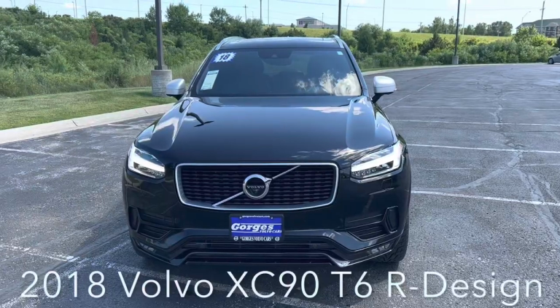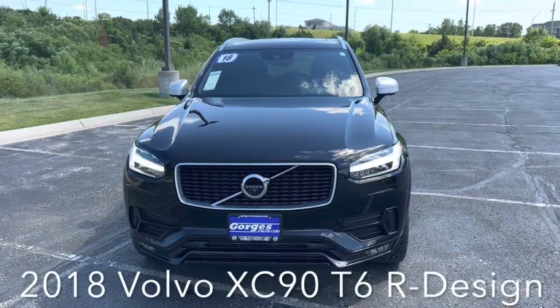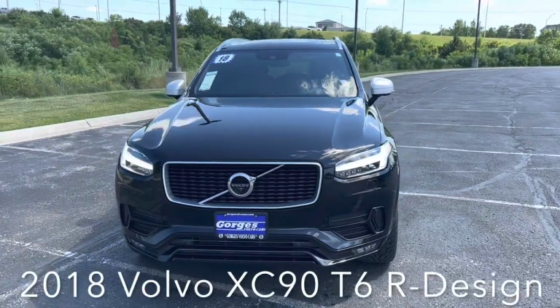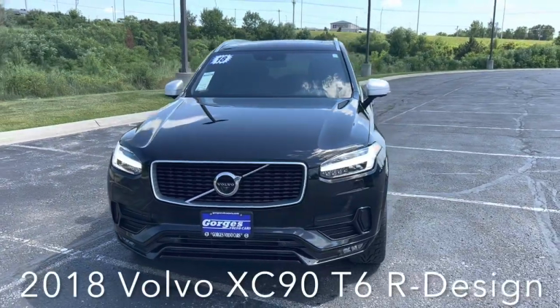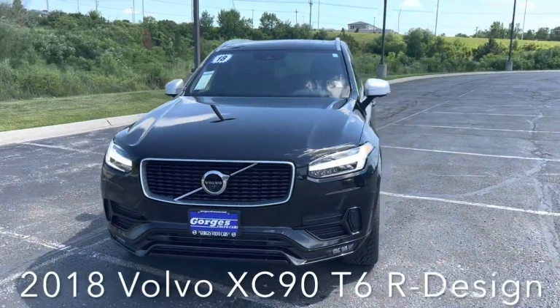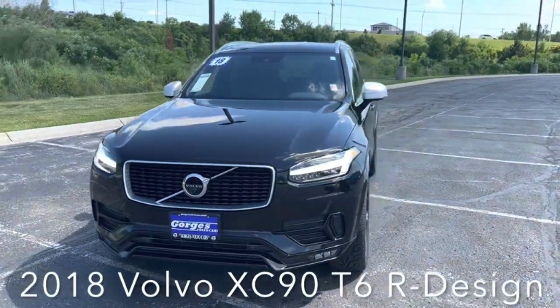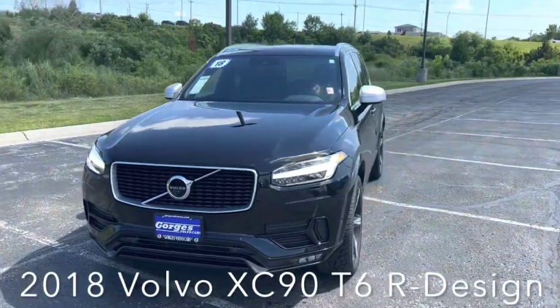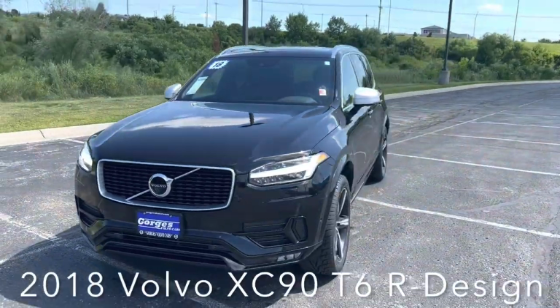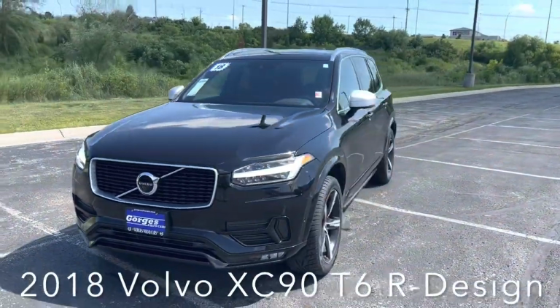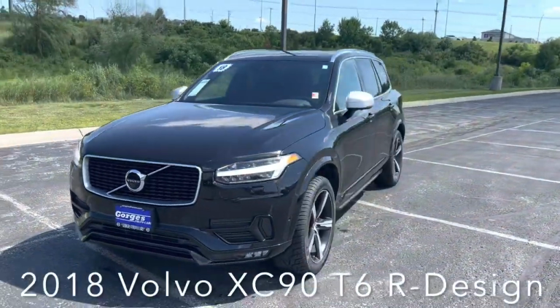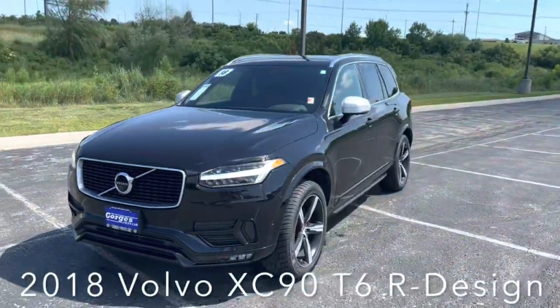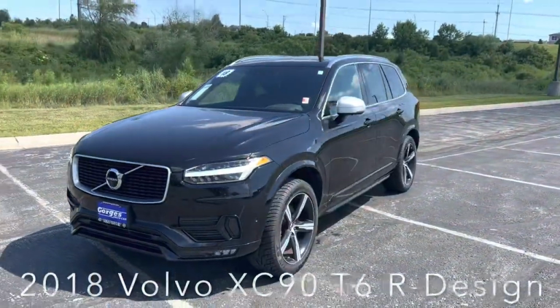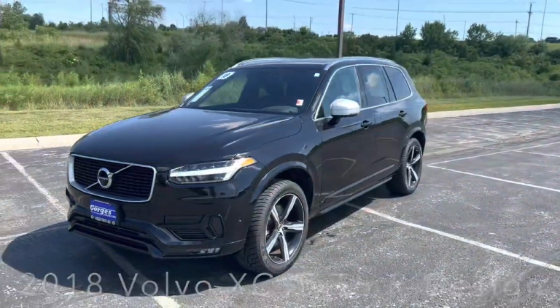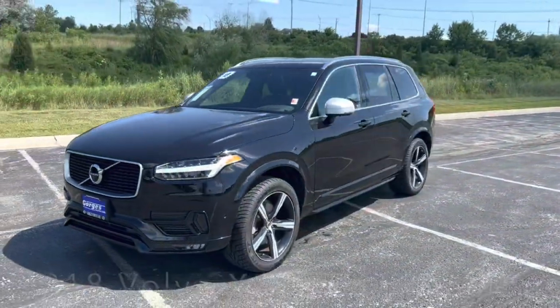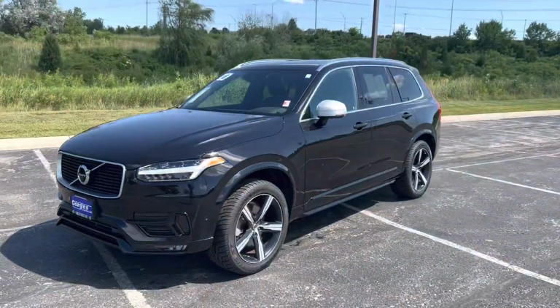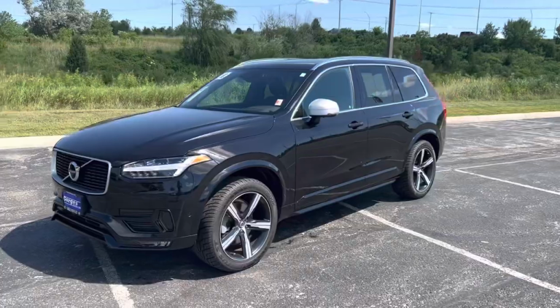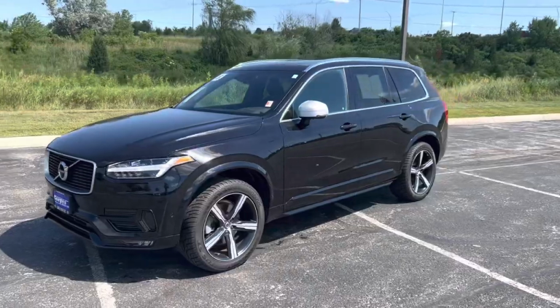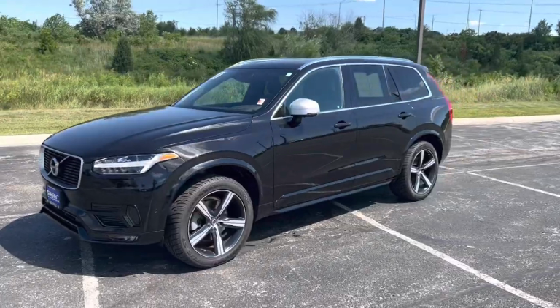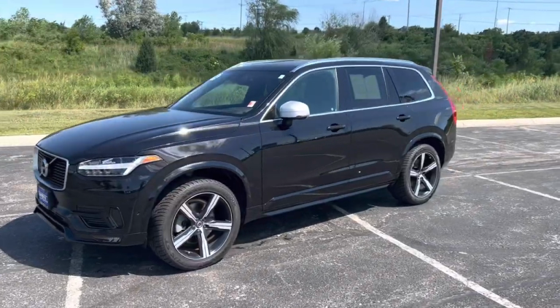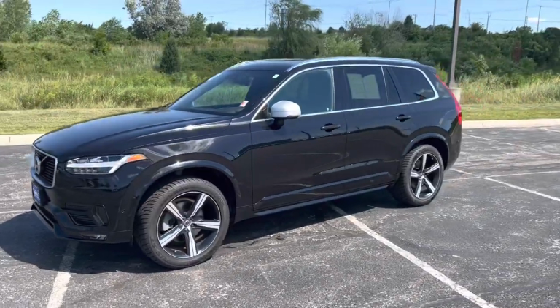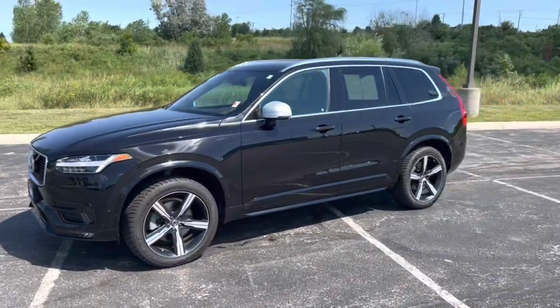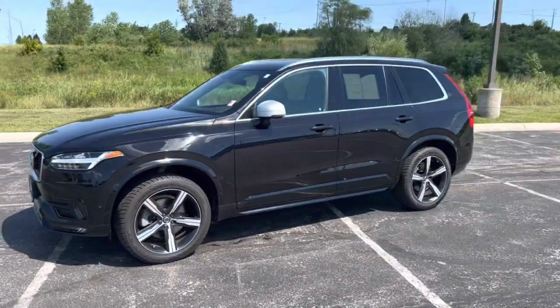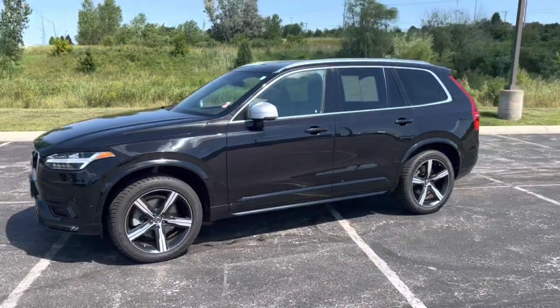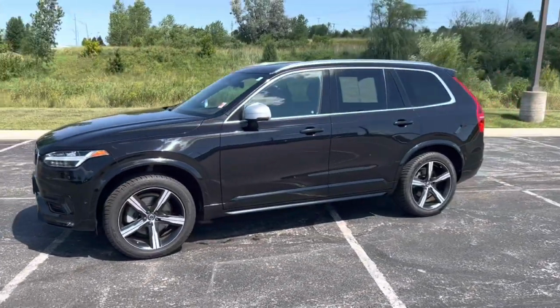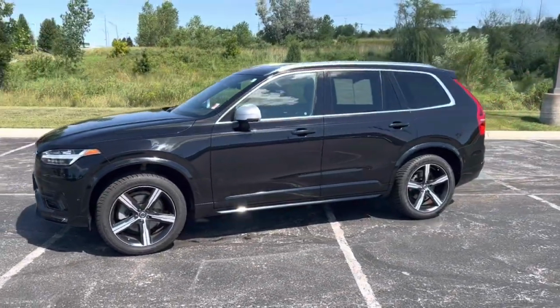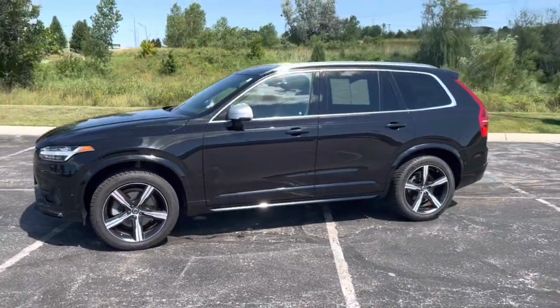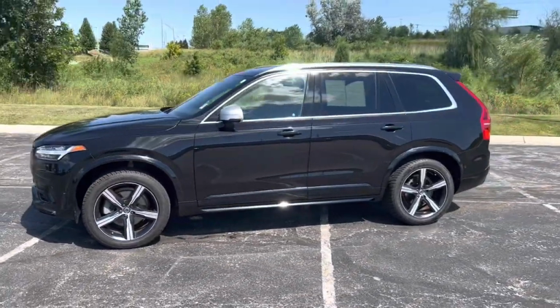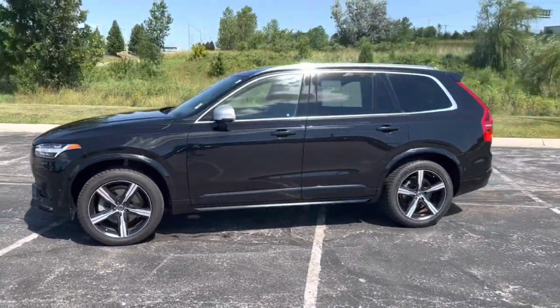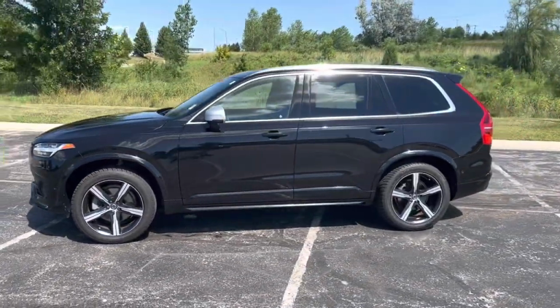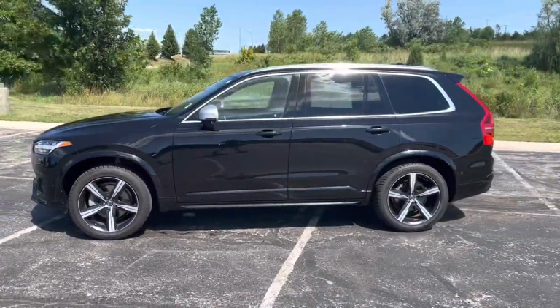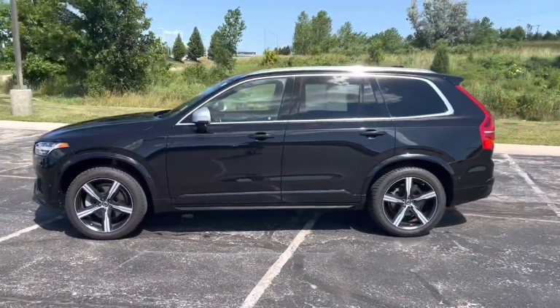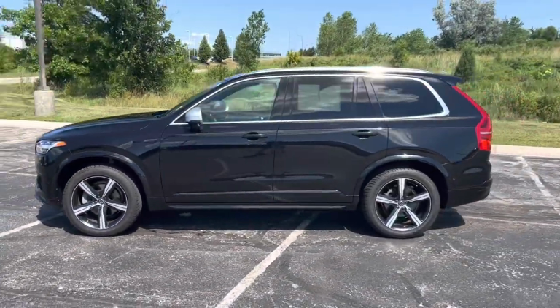Our 2018 Volvo XC90 T6 R-Design is sitting just under 44,000 miles. This is a one-owner vehicle with a clean Carfax and regular maintenance.